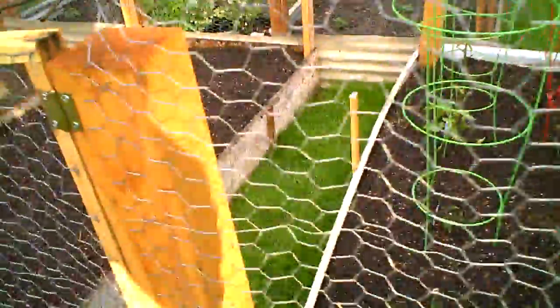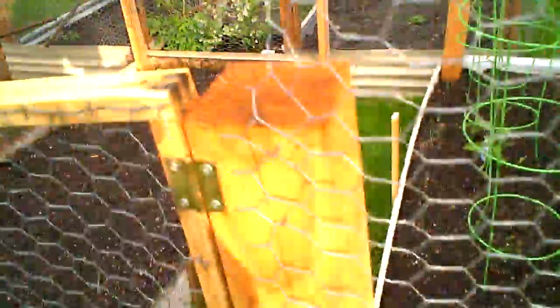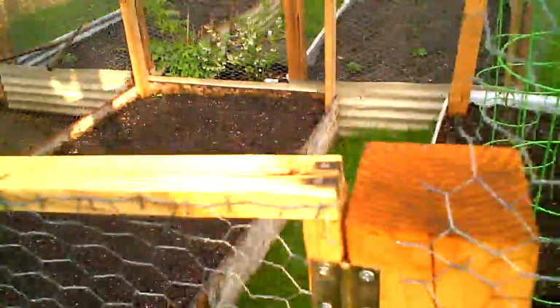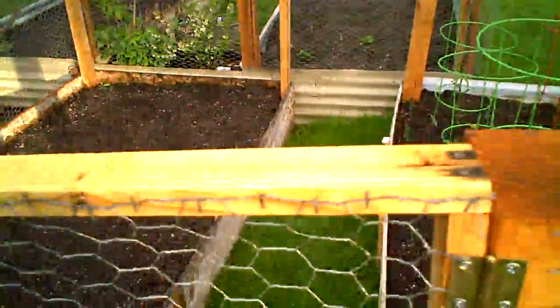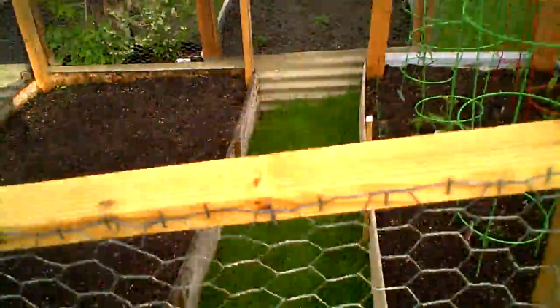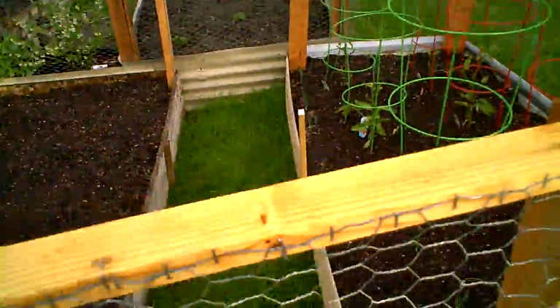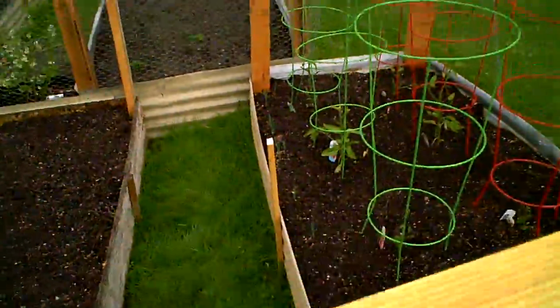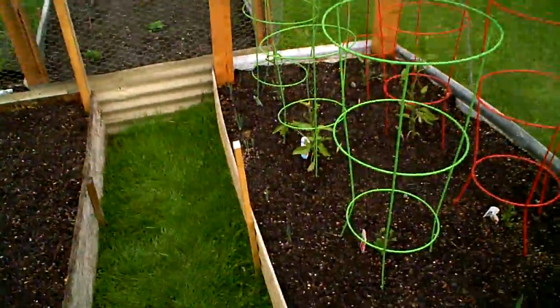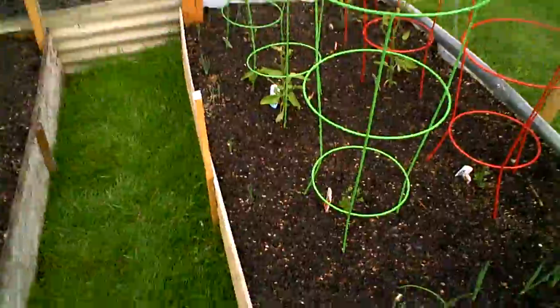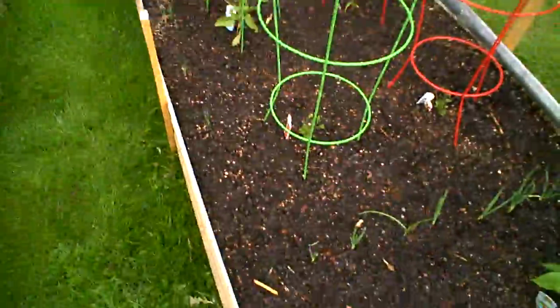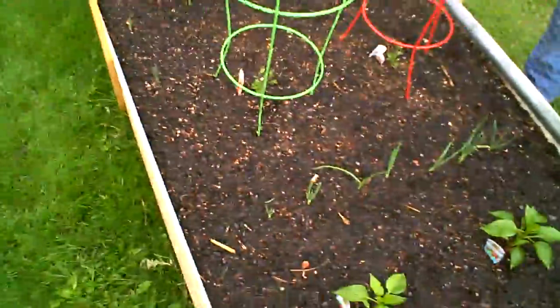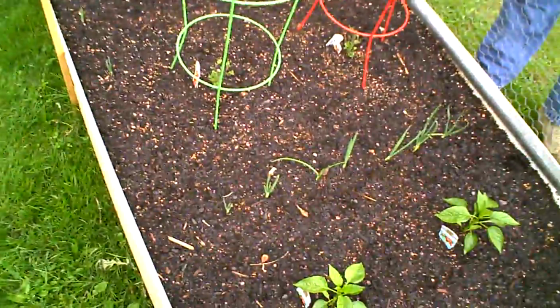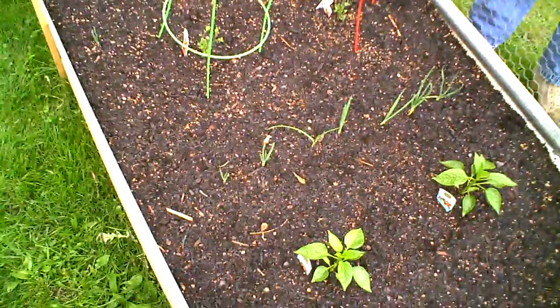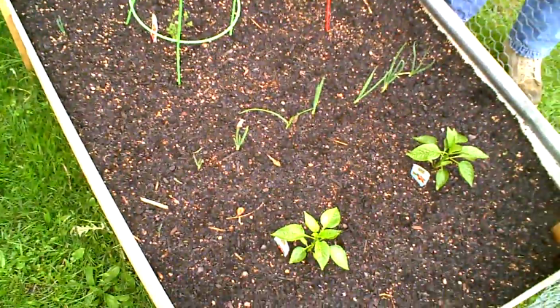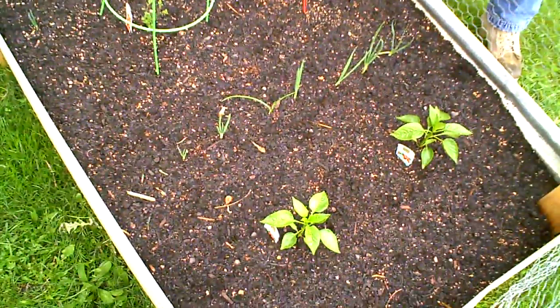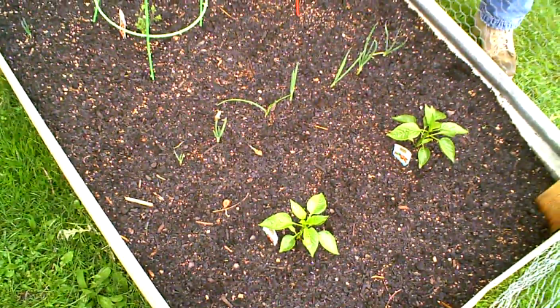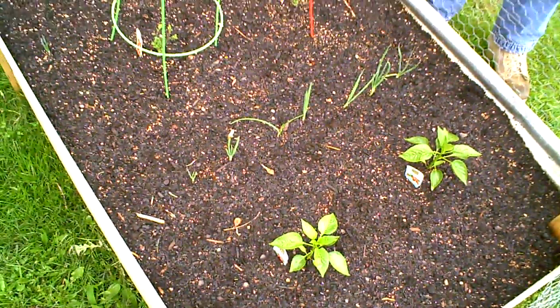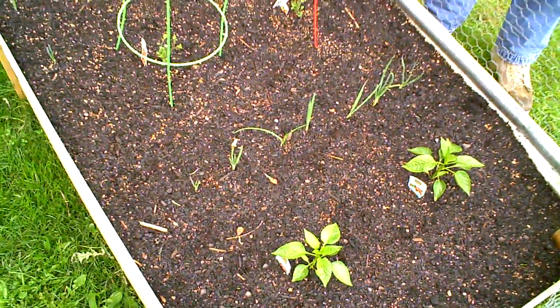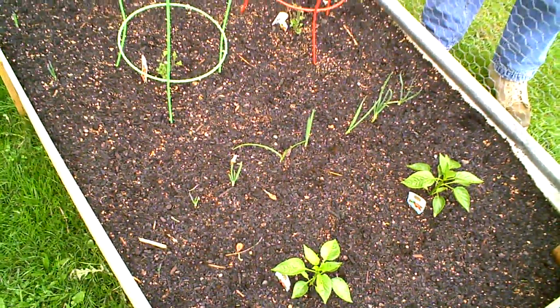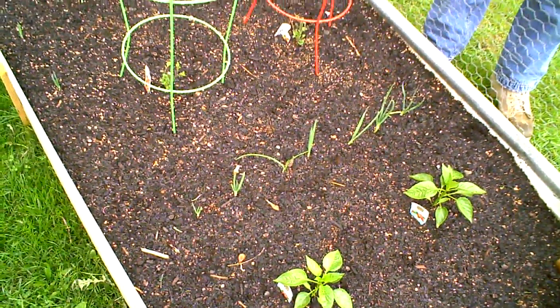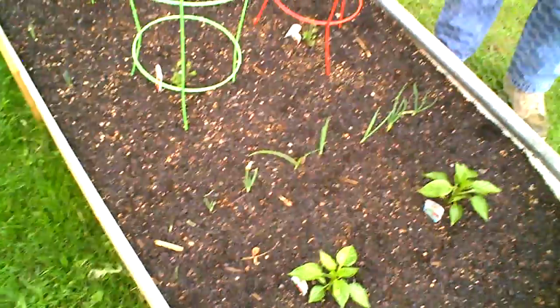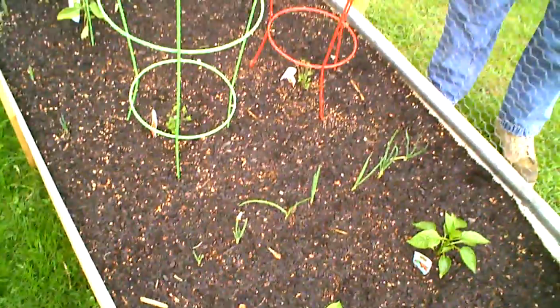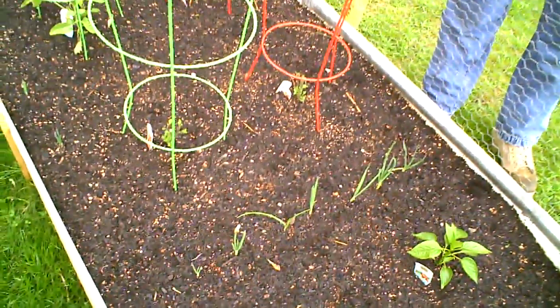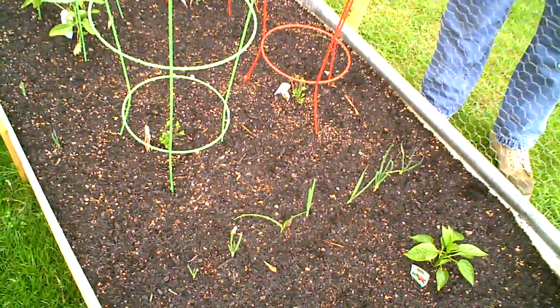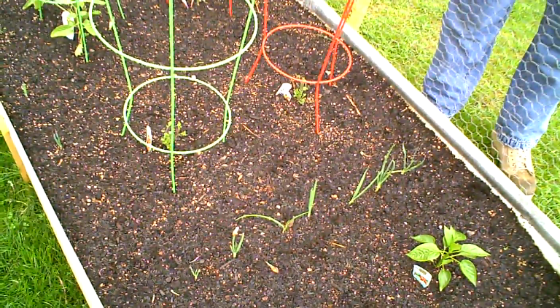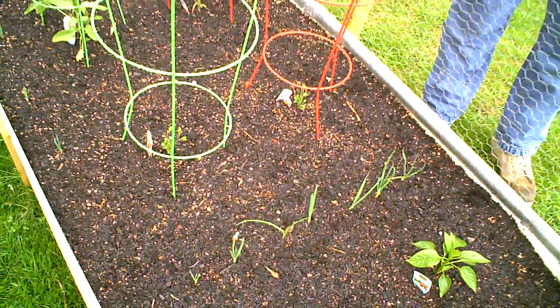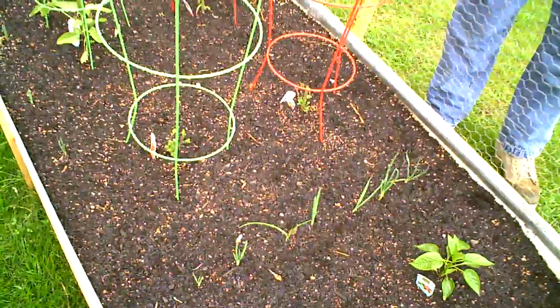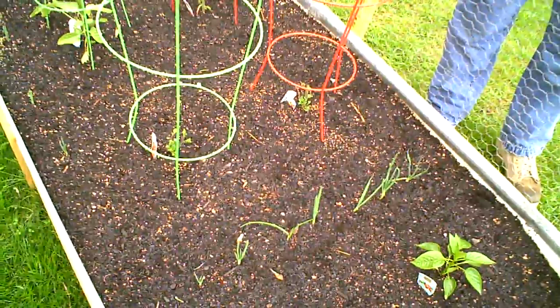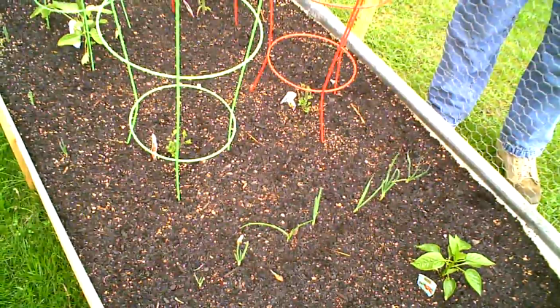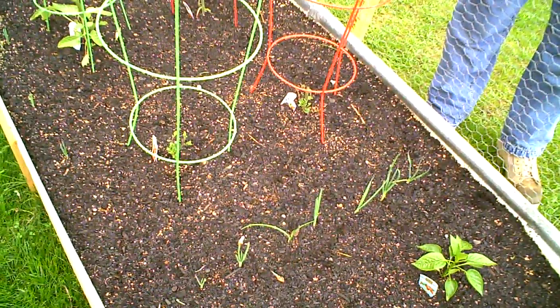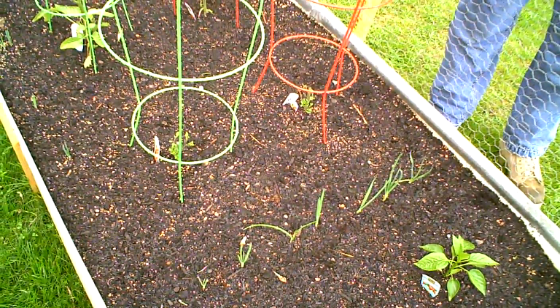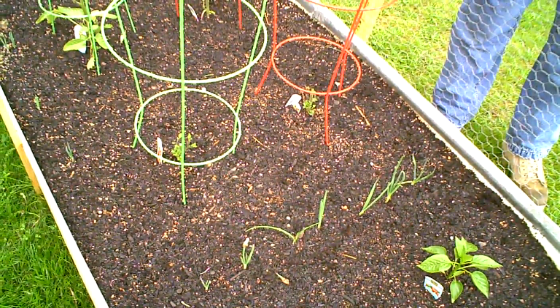Eventually, to be self-sustaining you want to save all your own stuff so that you don't have to buy anything — save it all so you can keep making more. Those tomatoes were damaged by some cold night so we had to cut a lot of it off, but there's new growth growing on it.